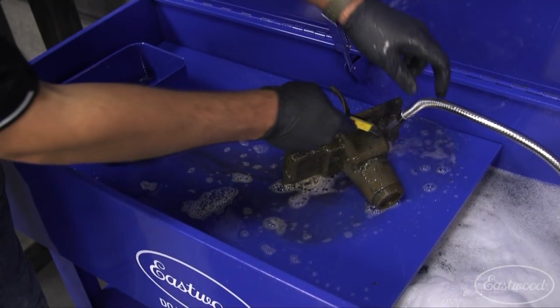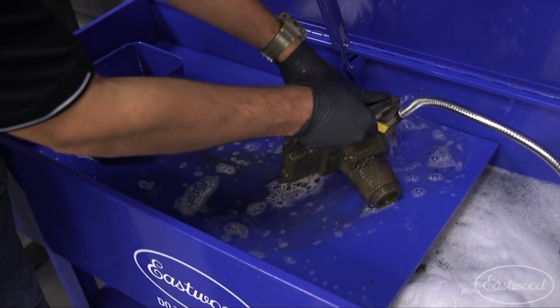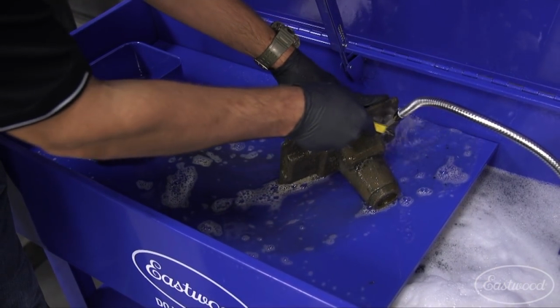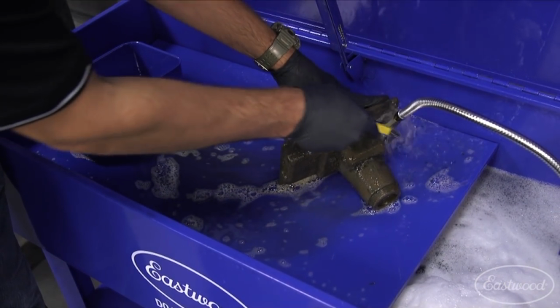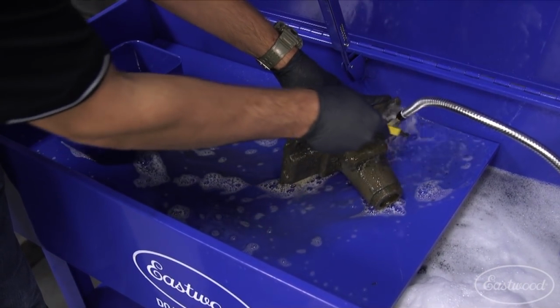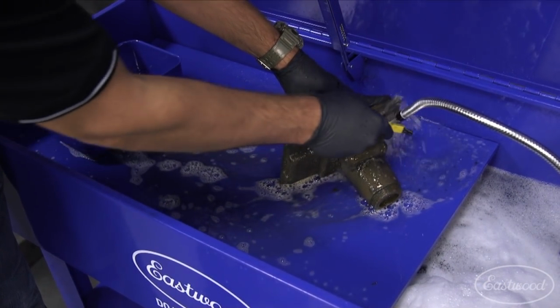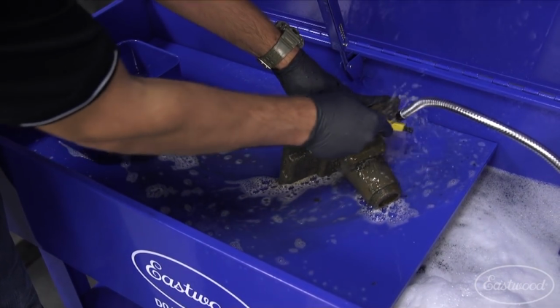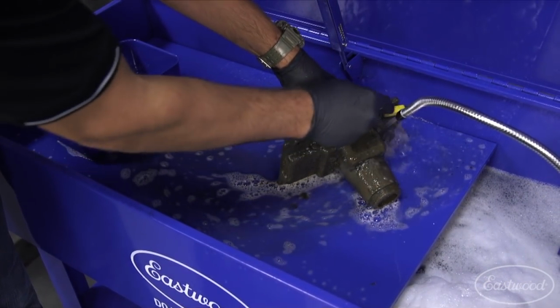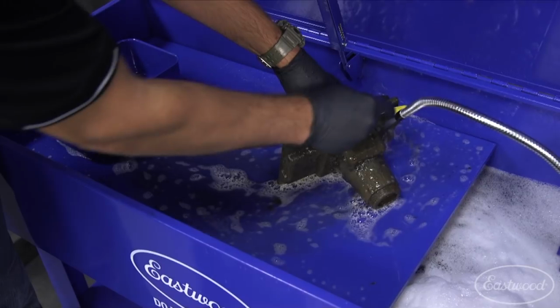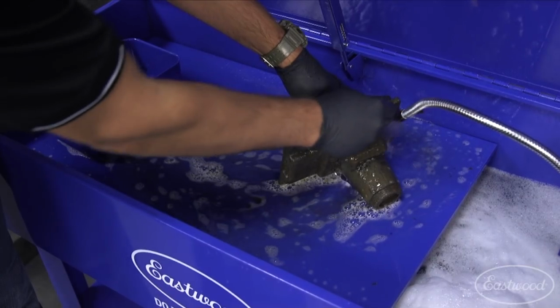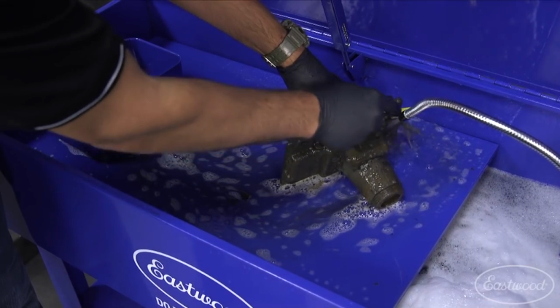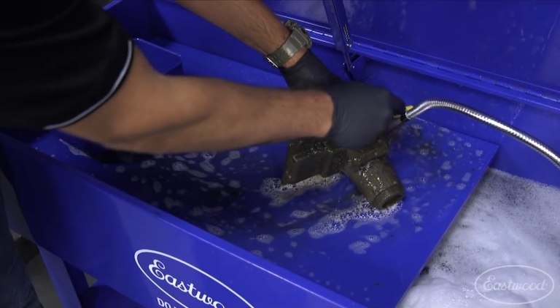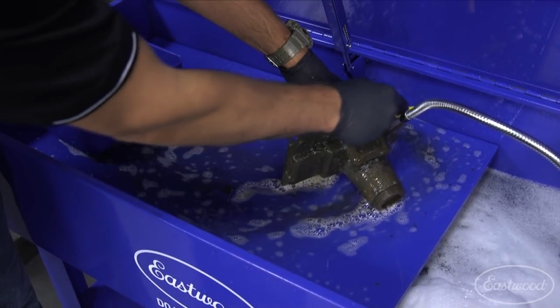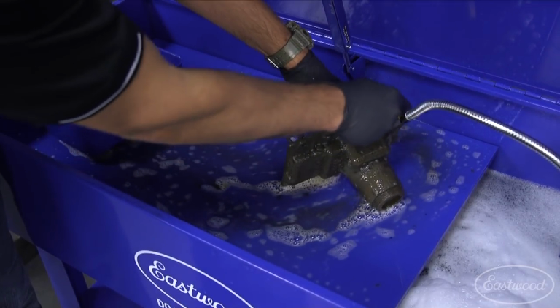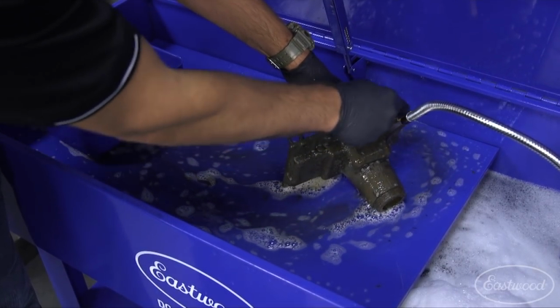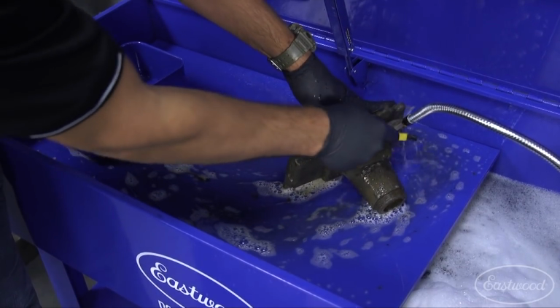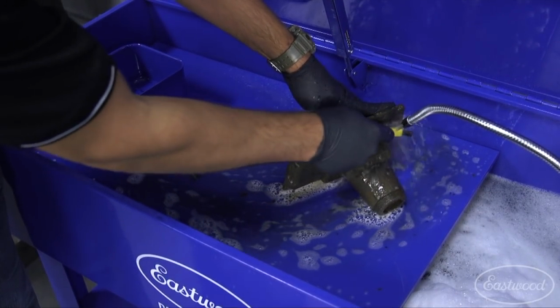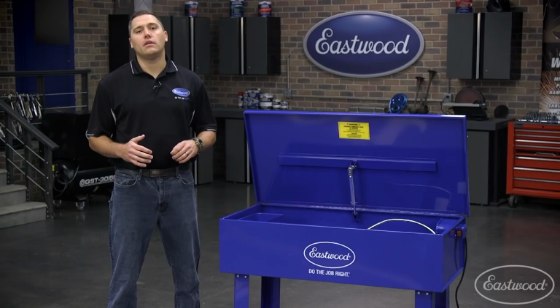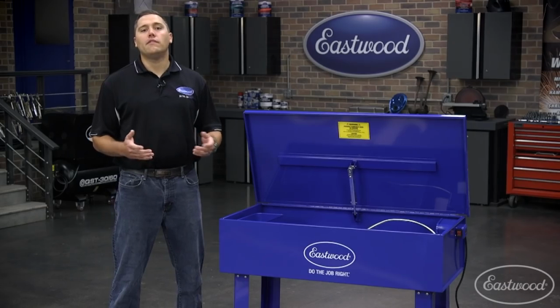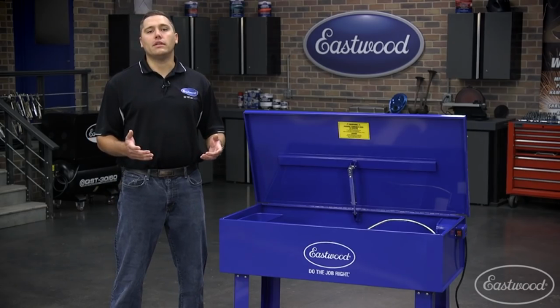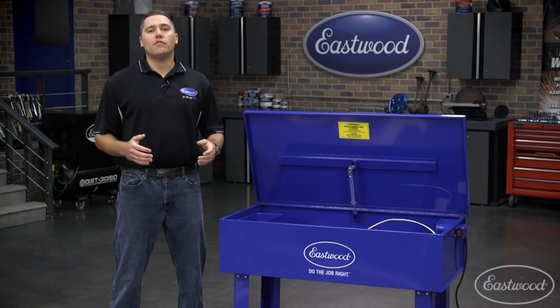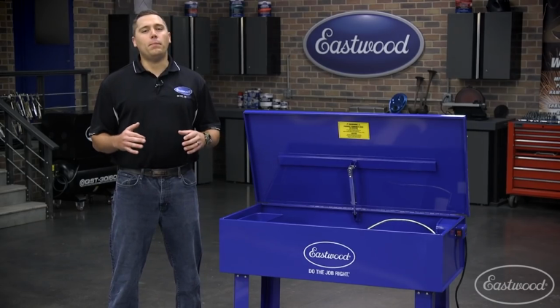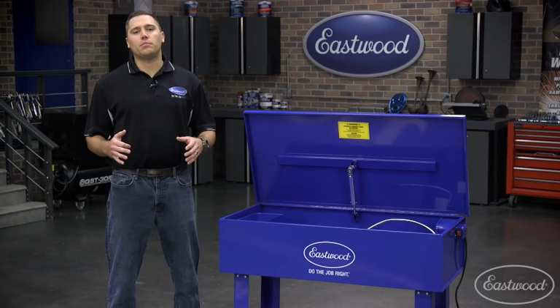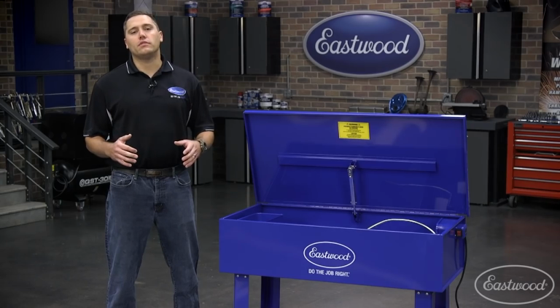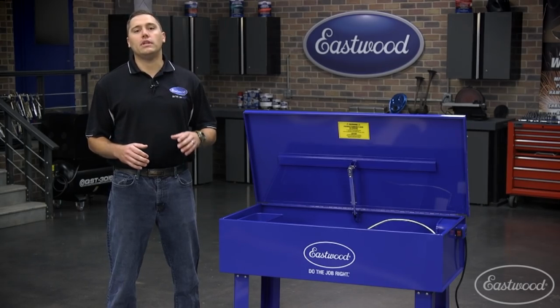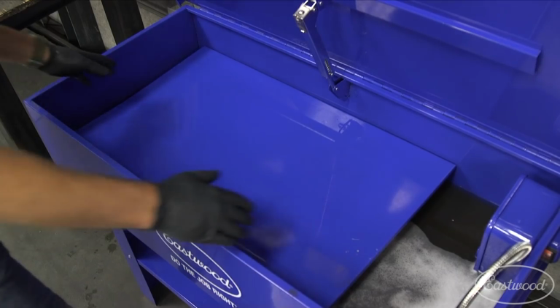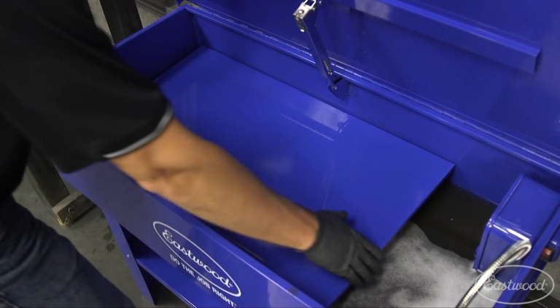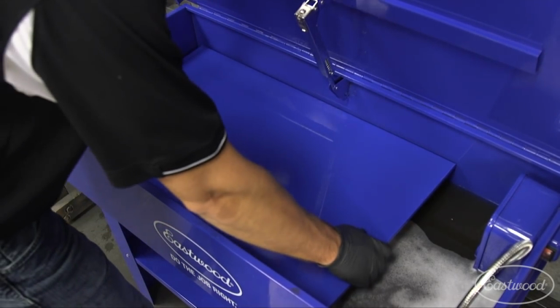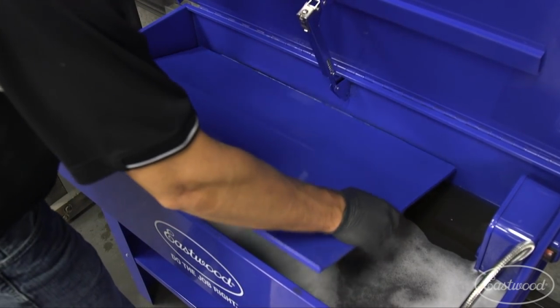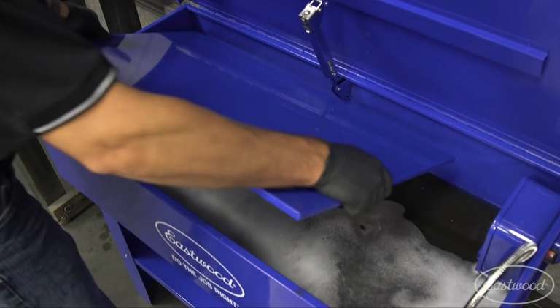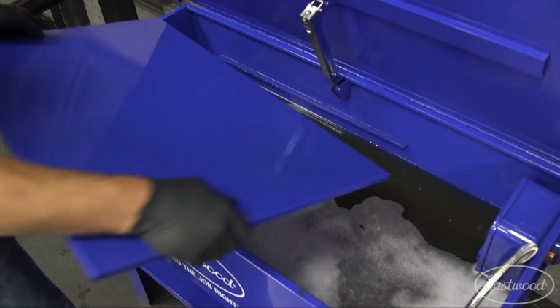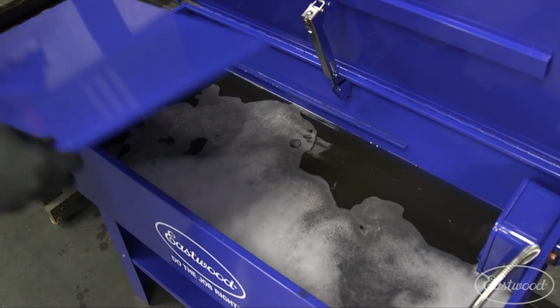For slightly larger parts, we have a built-in shelf which is perfect as a working platform as you clean. Finally, for the biggest parts, you can easily remove the shelf to utilize the entire tub.